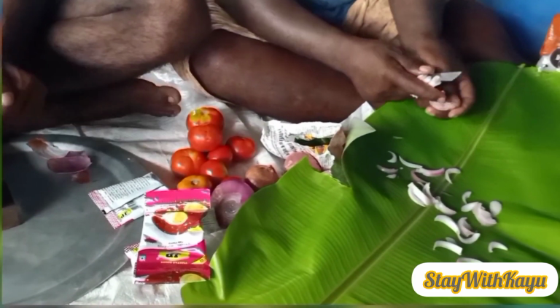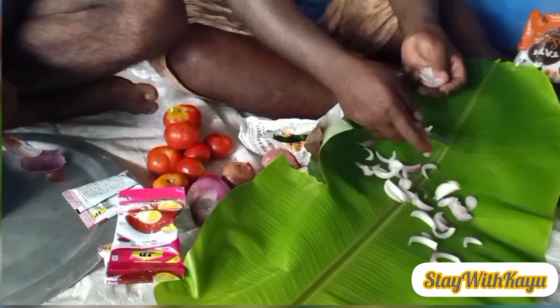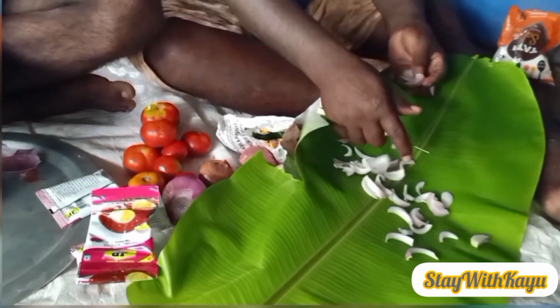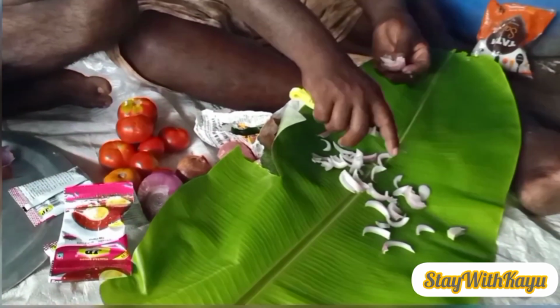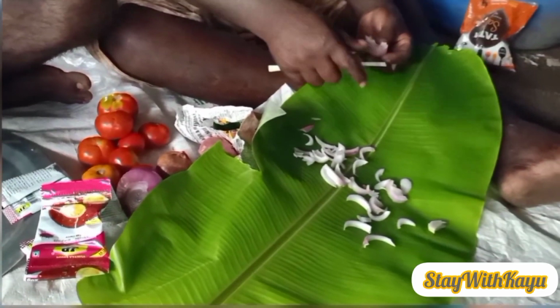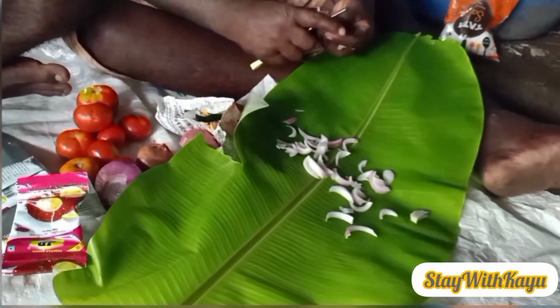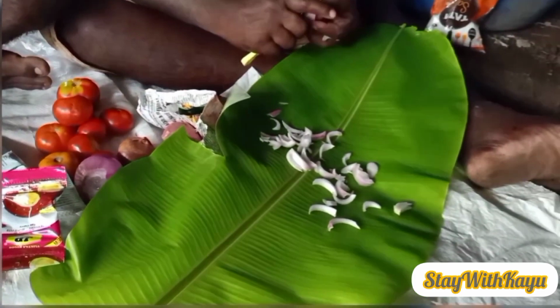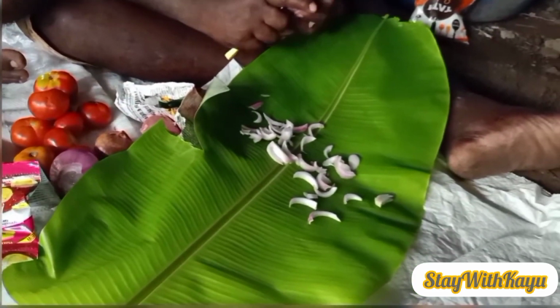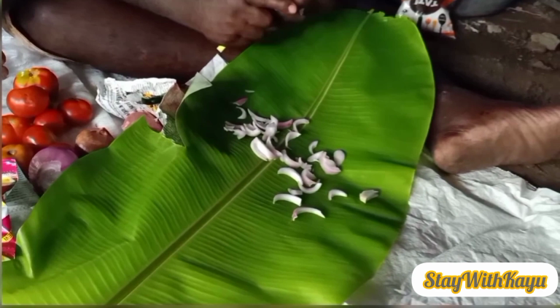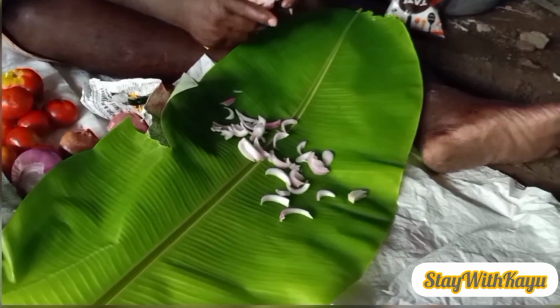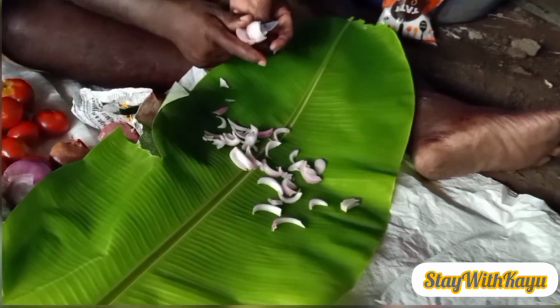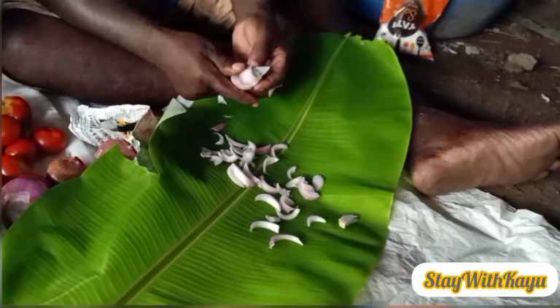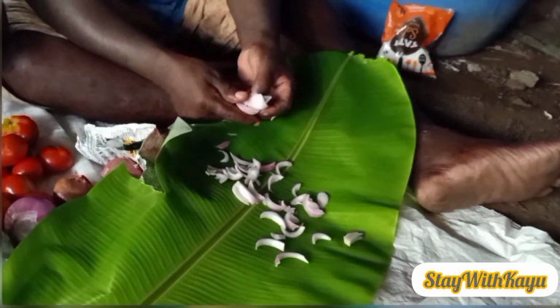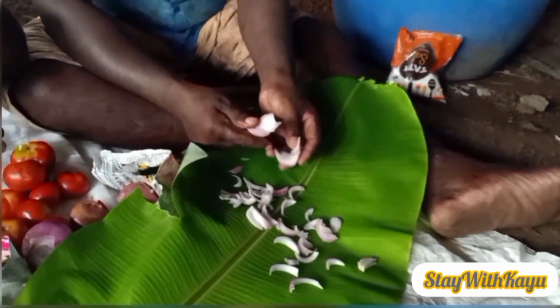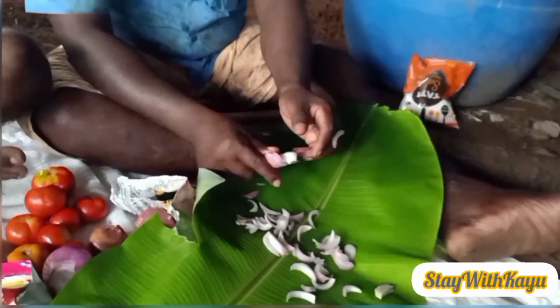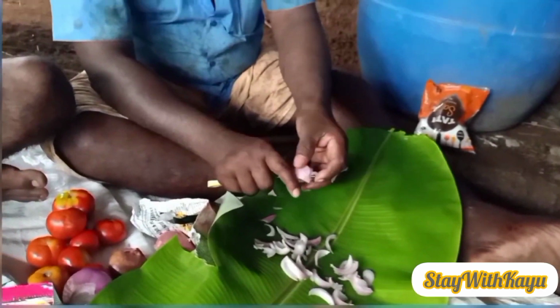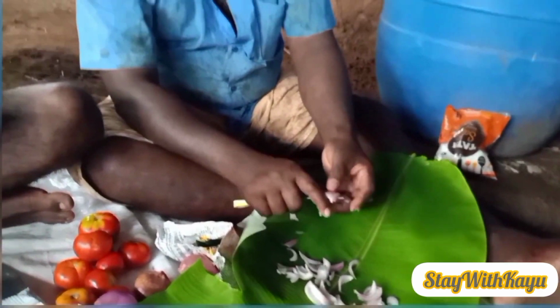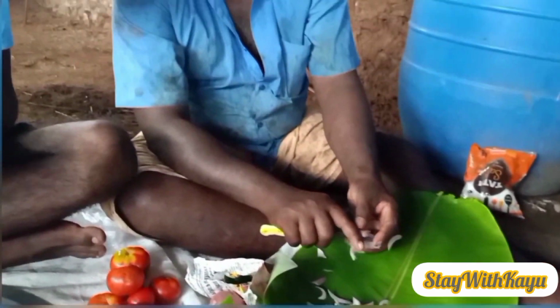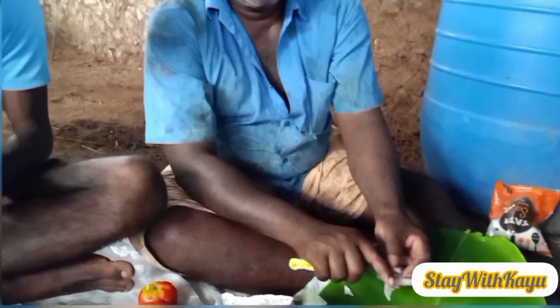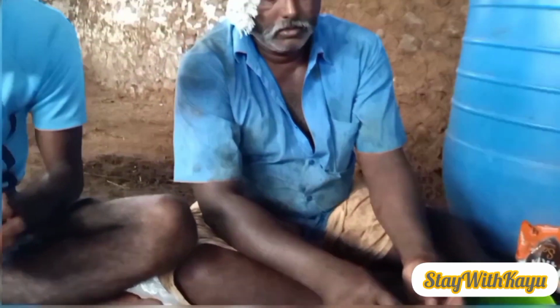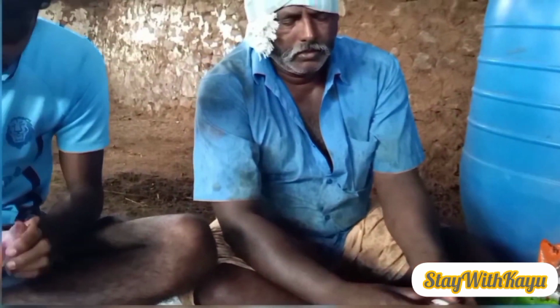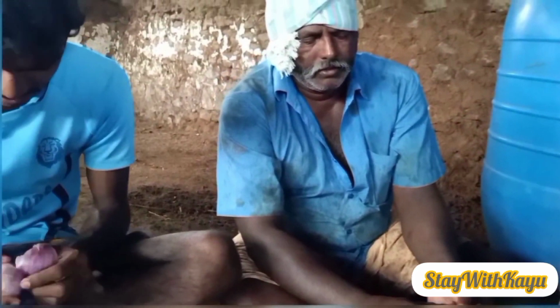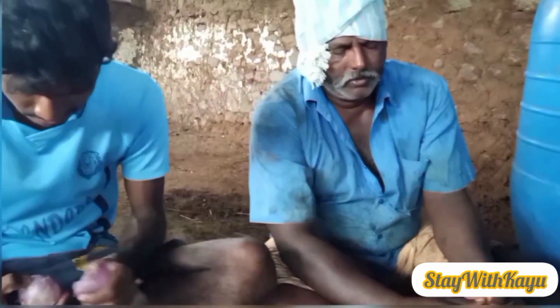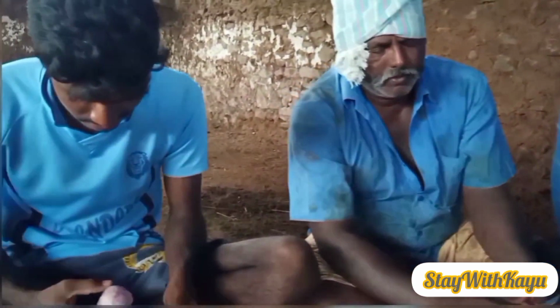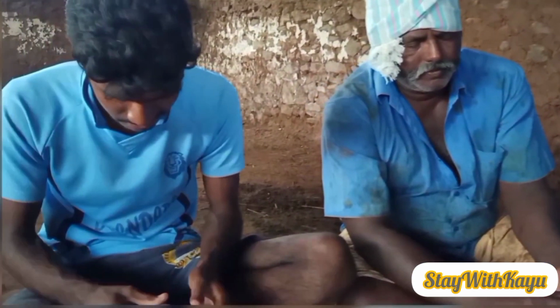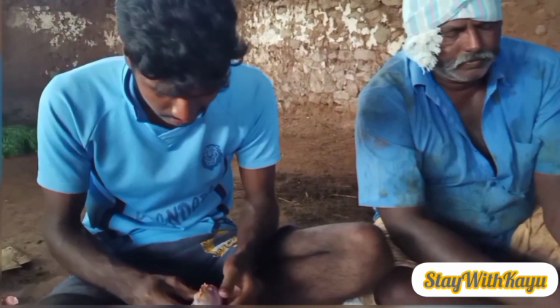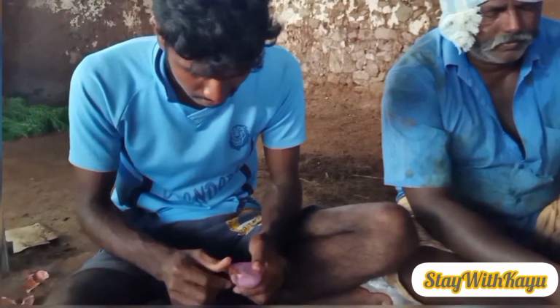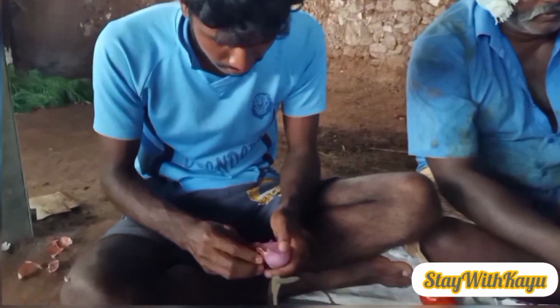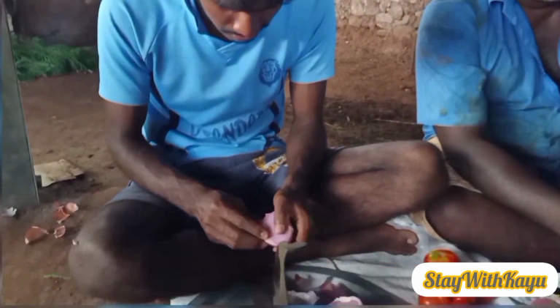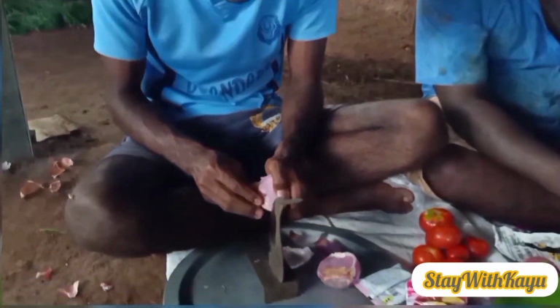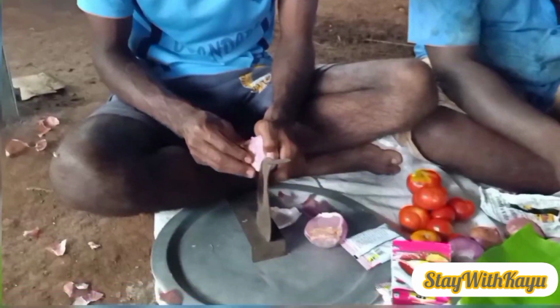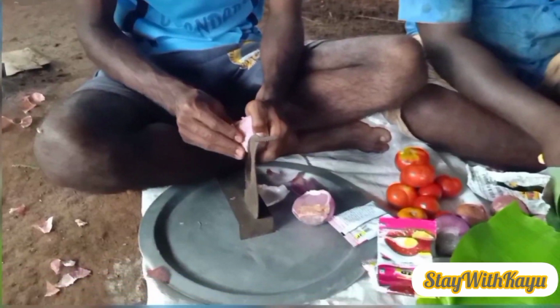Let's cook the rice and cook the tomato. This recipe is made full and full.